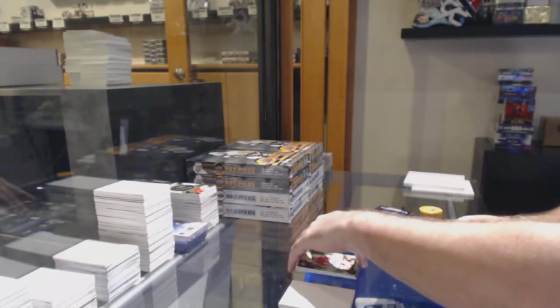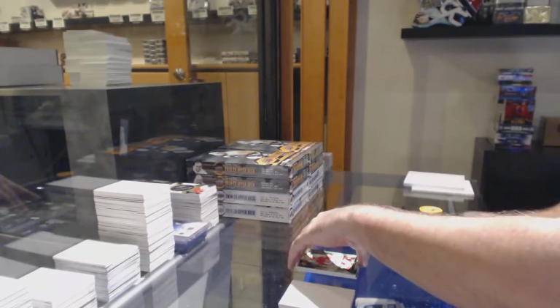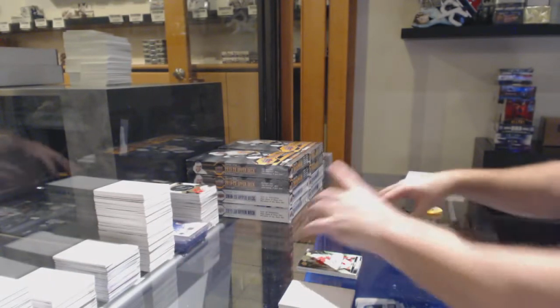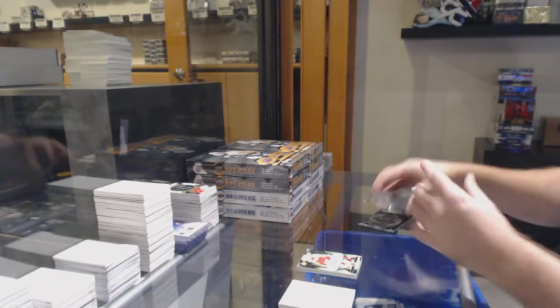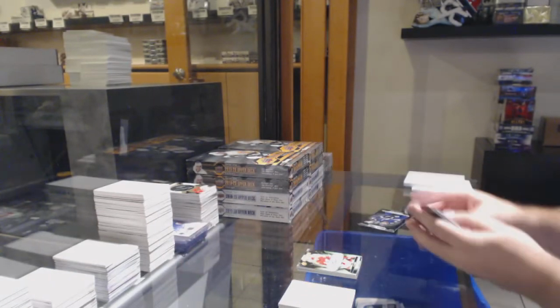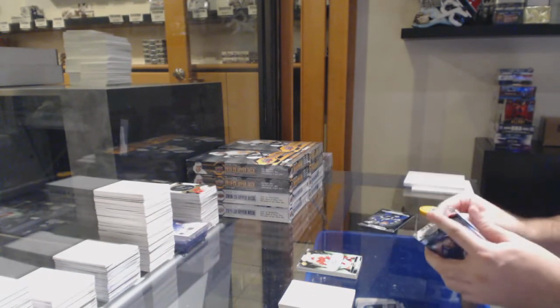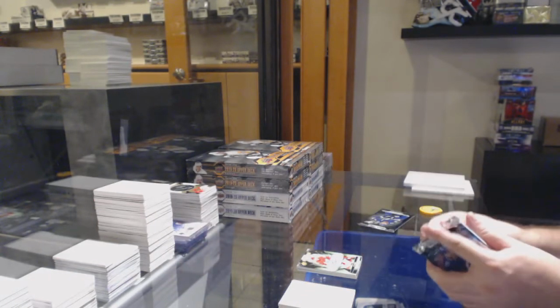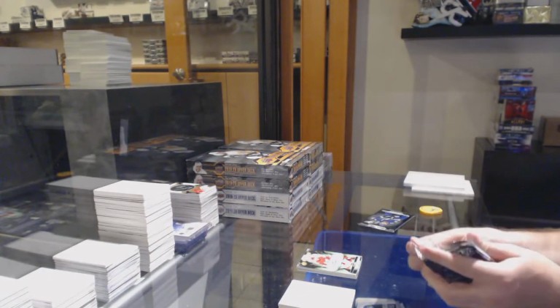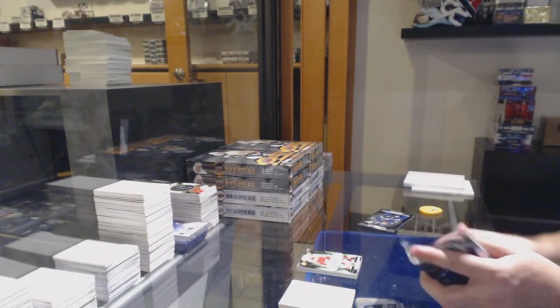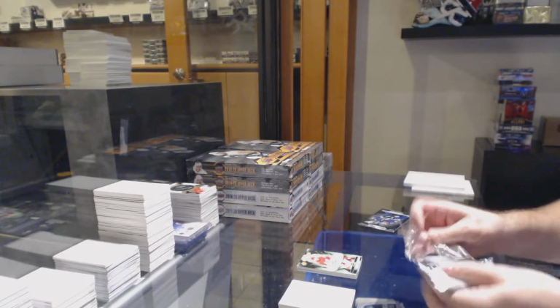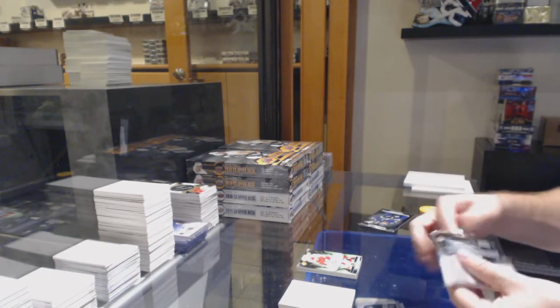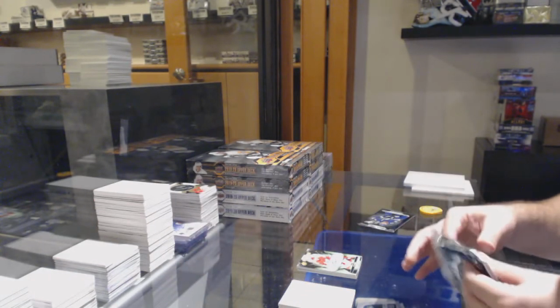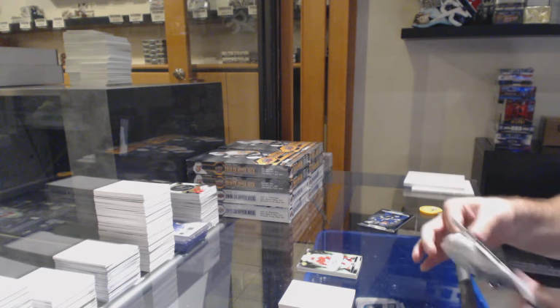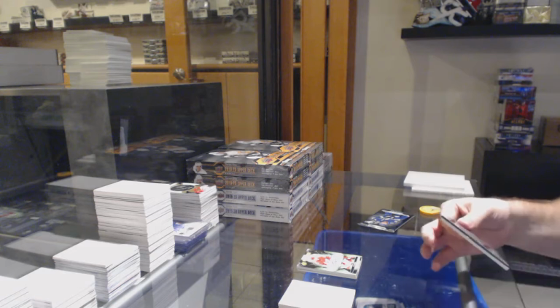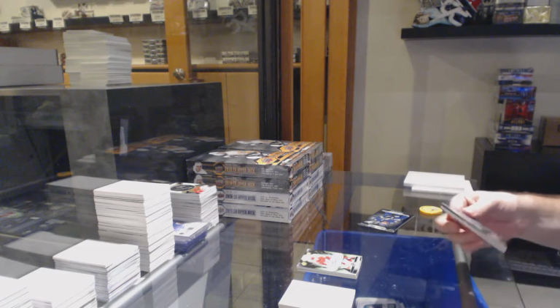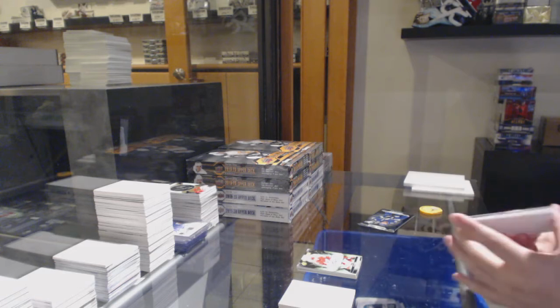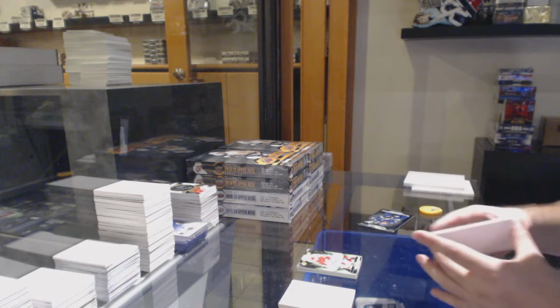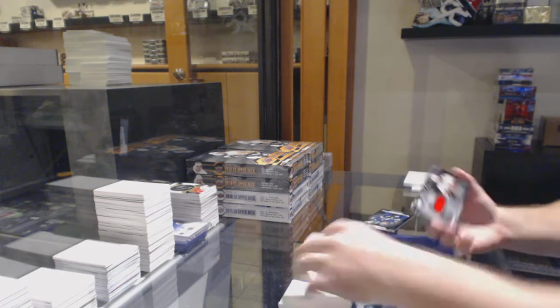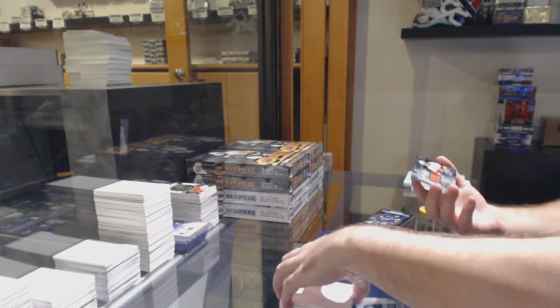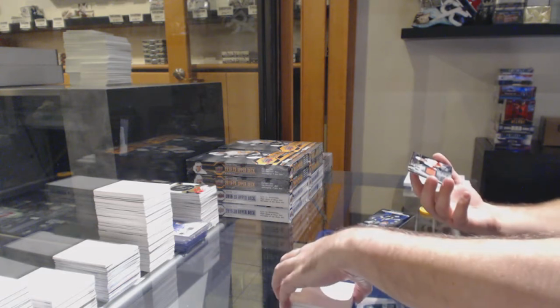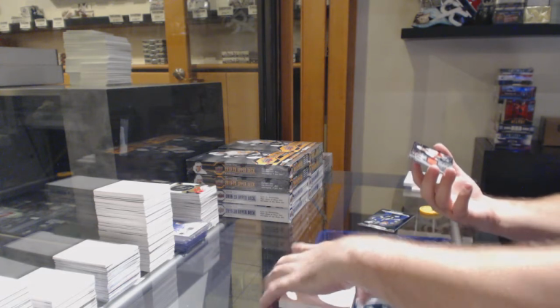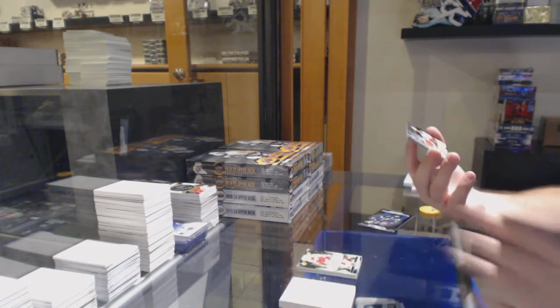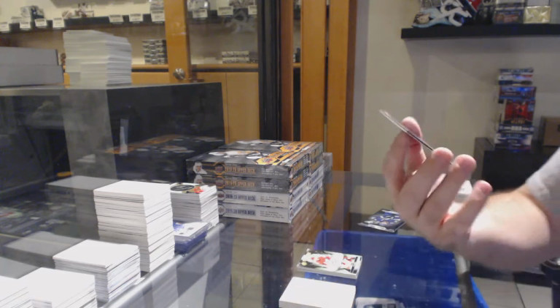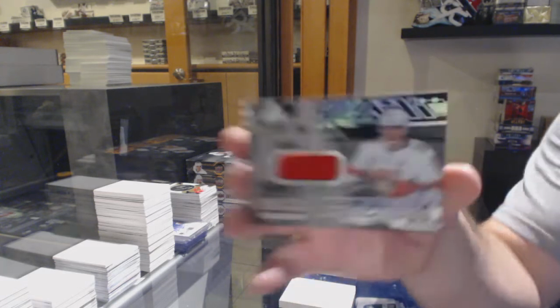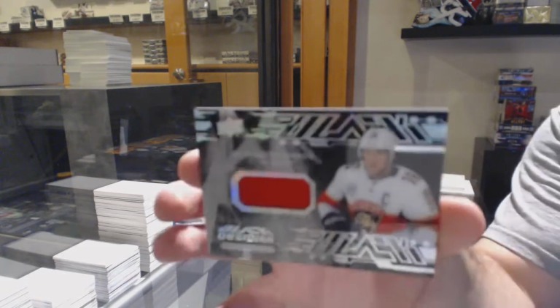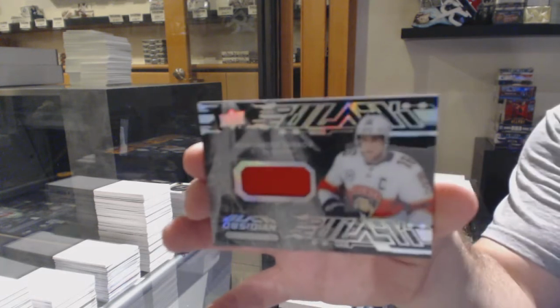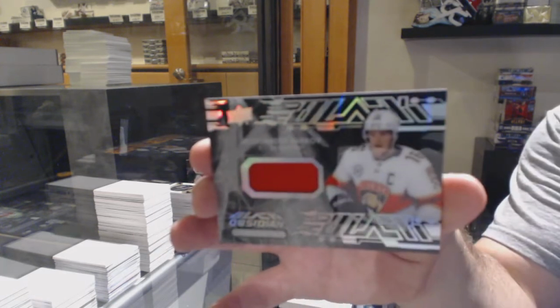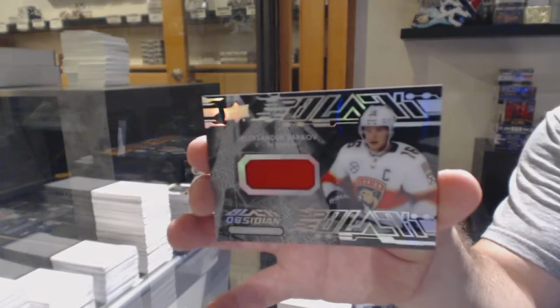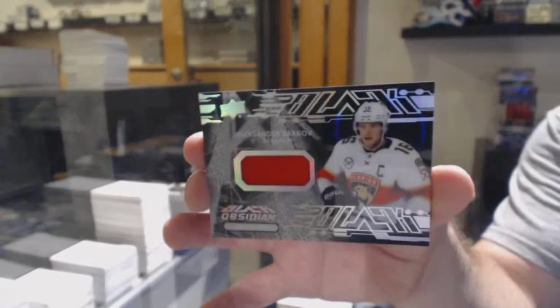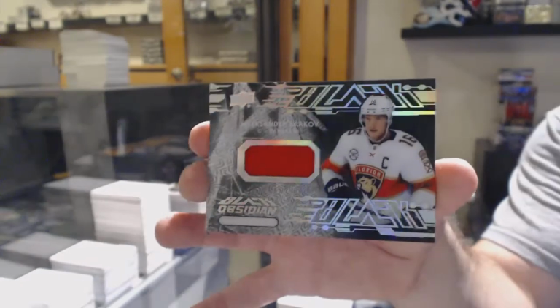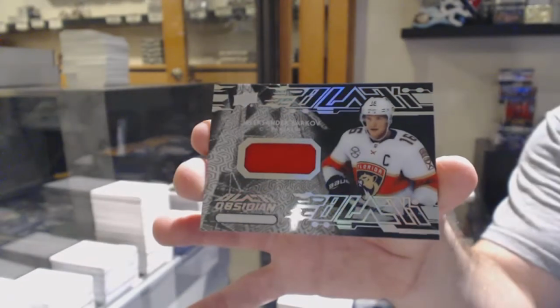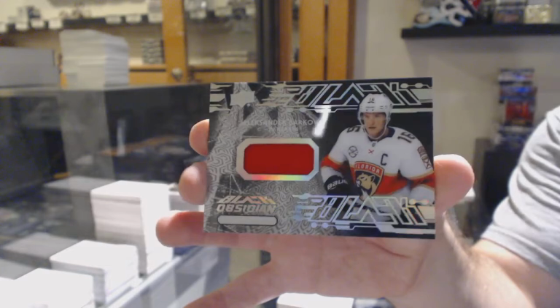For the Red Wings, we've got a patch rookie auto number to 35, Taro Hirose. For the Panthers, Obsidian jerseys of Barkov.